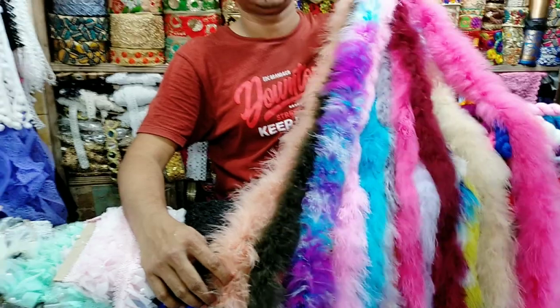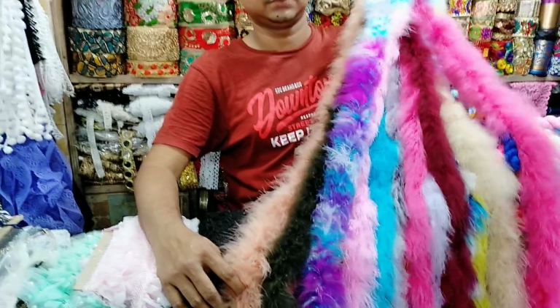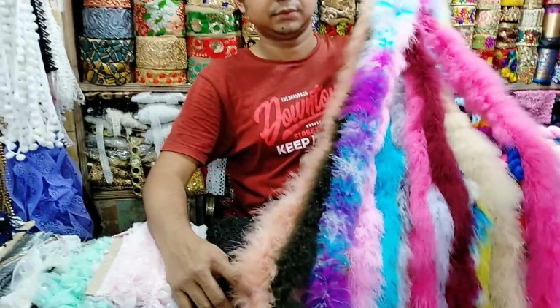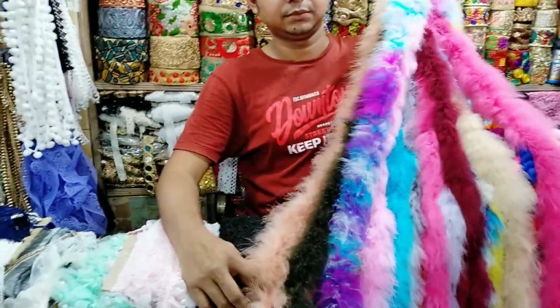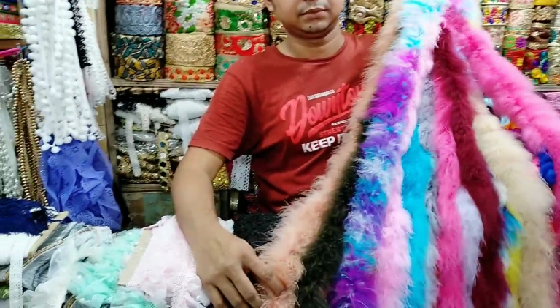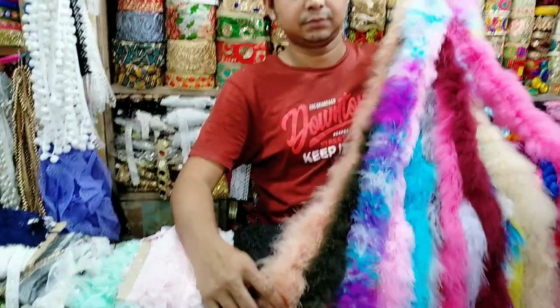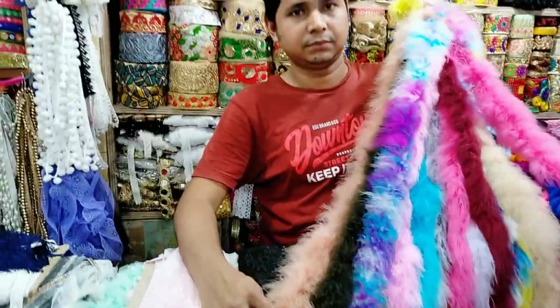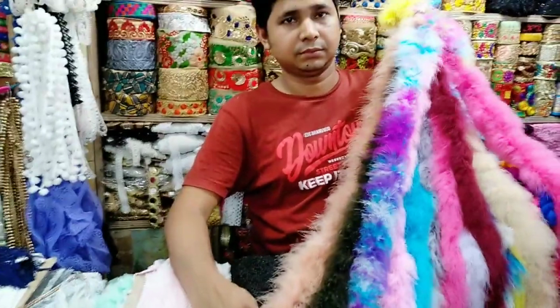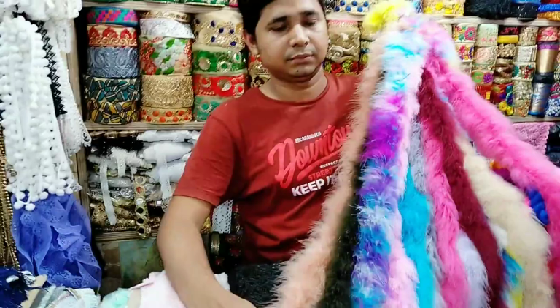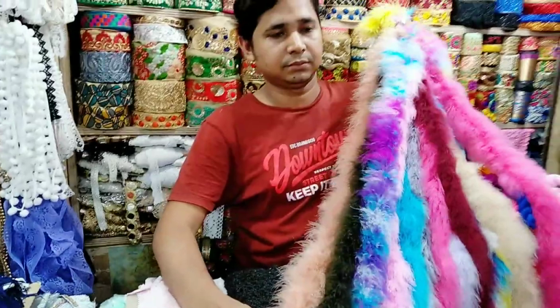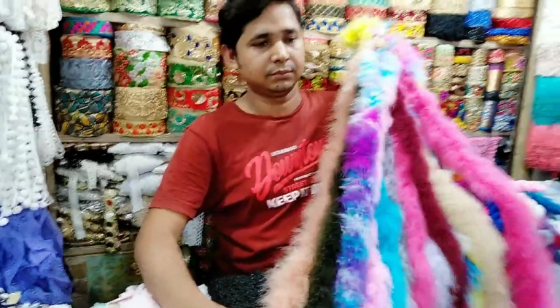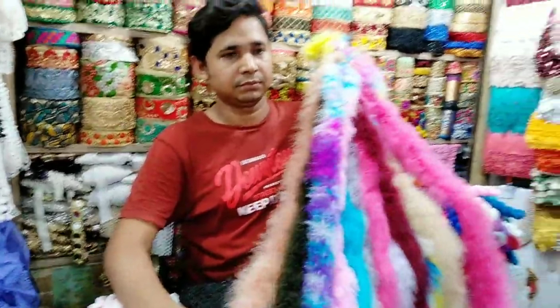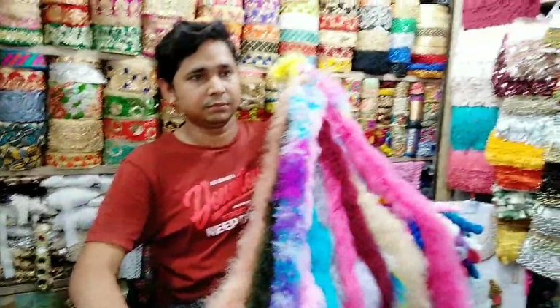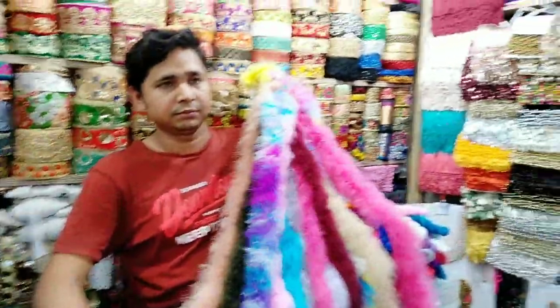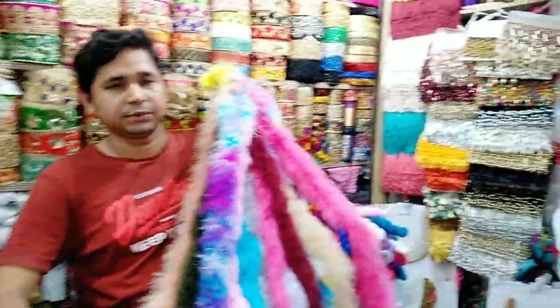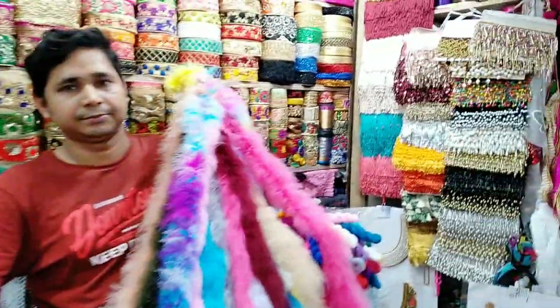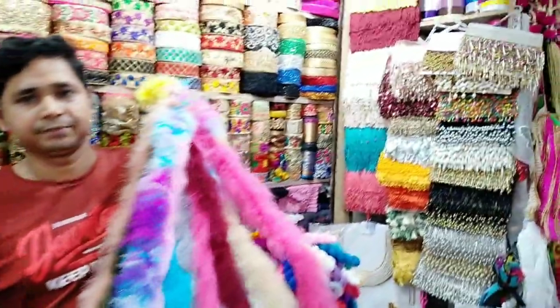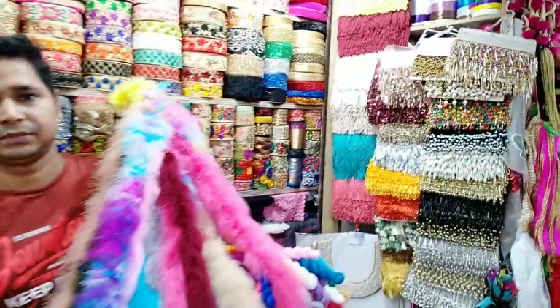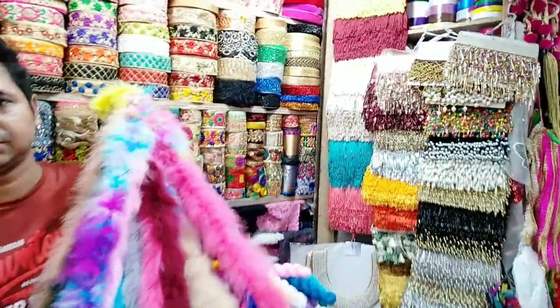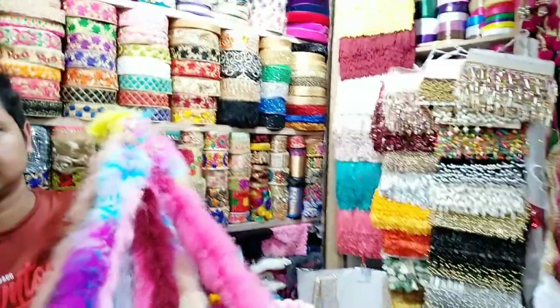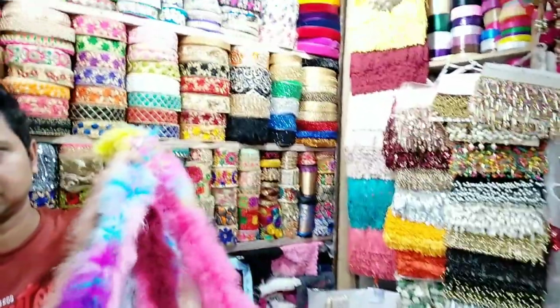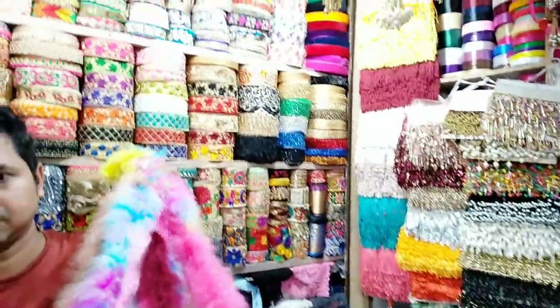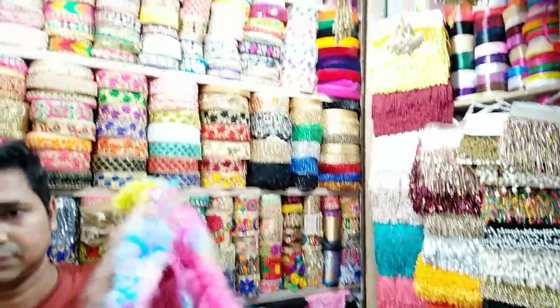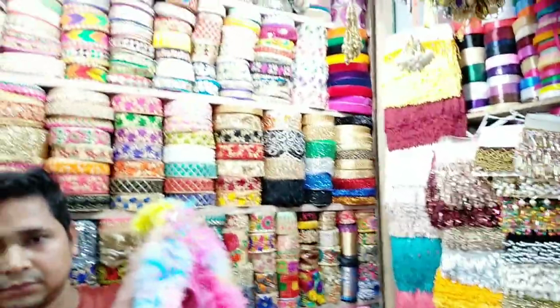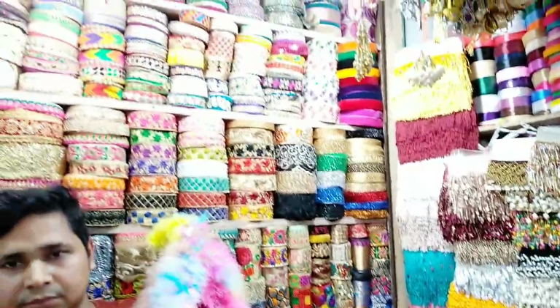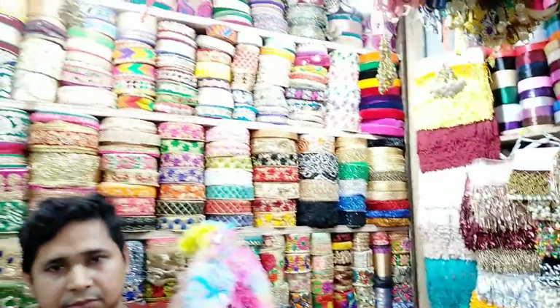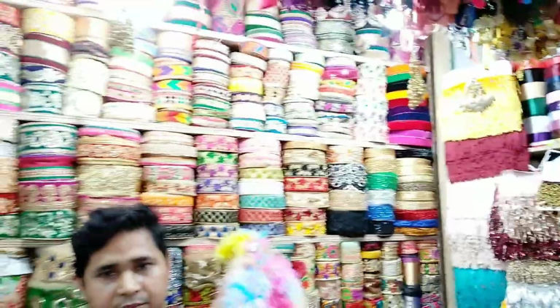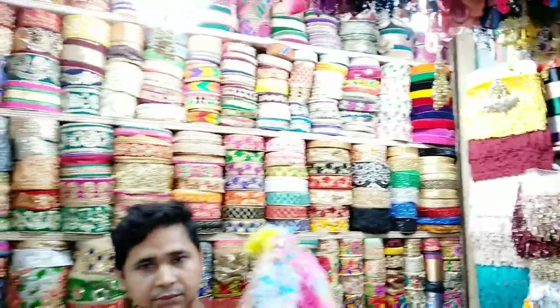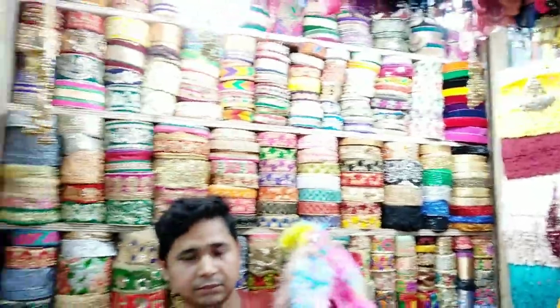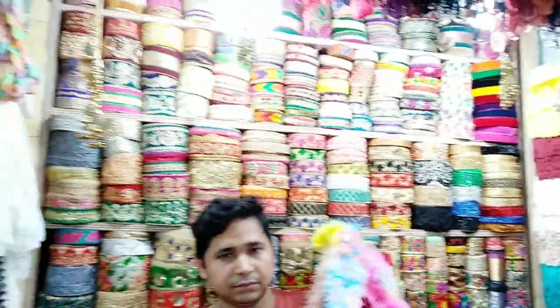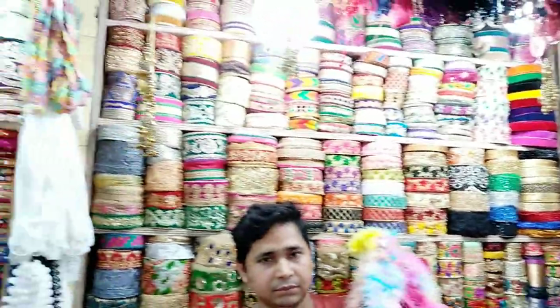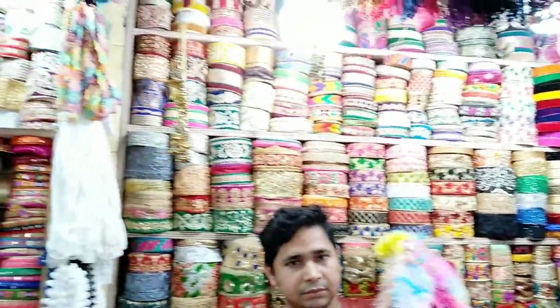Hello everyone, welcome back to my channel. I'm Dishap from our YouTube channel. Today we have a very uncommon new collection.